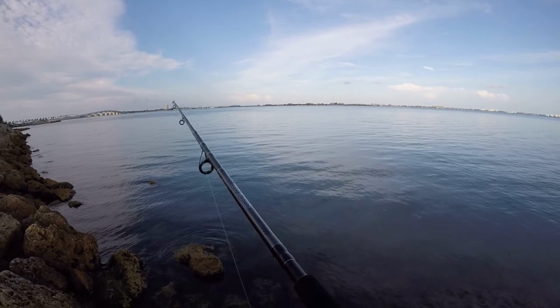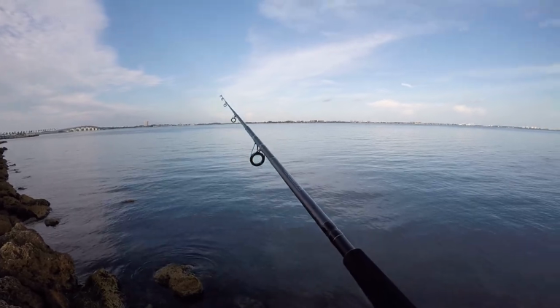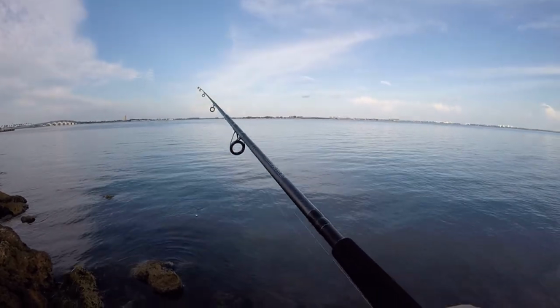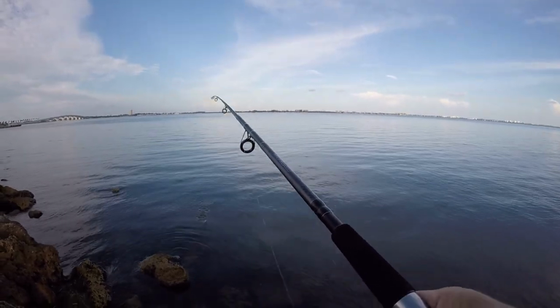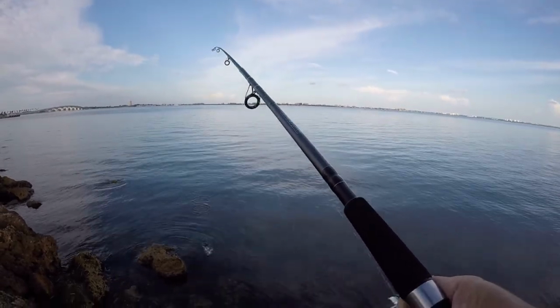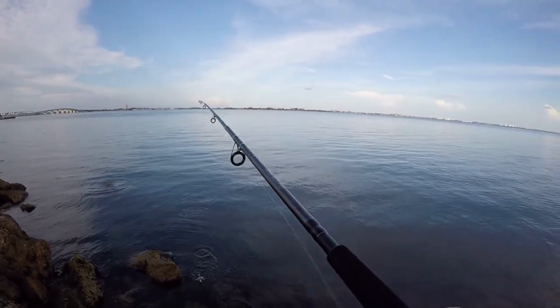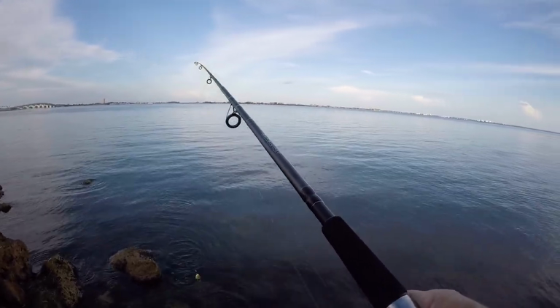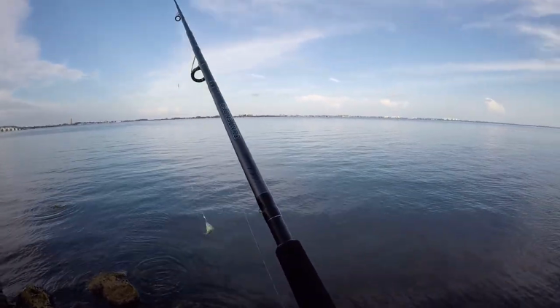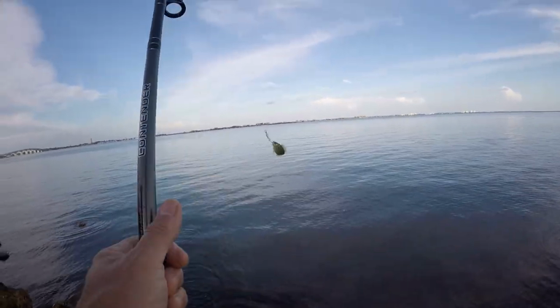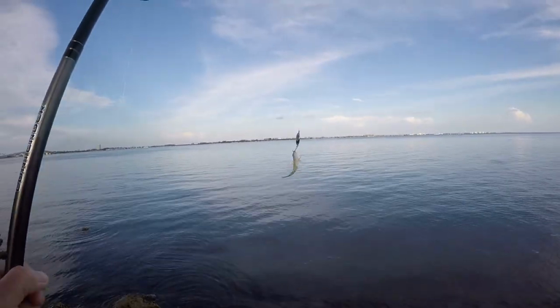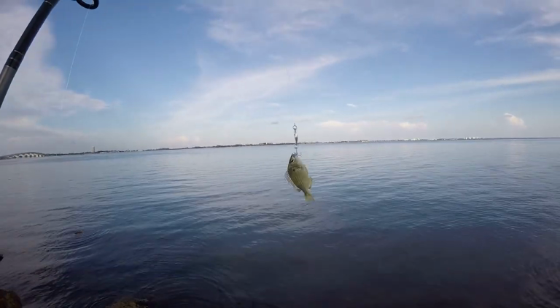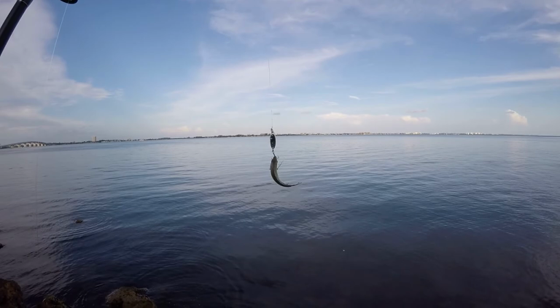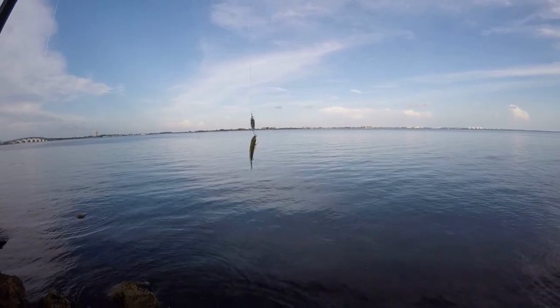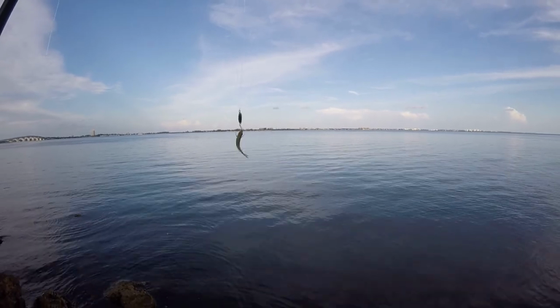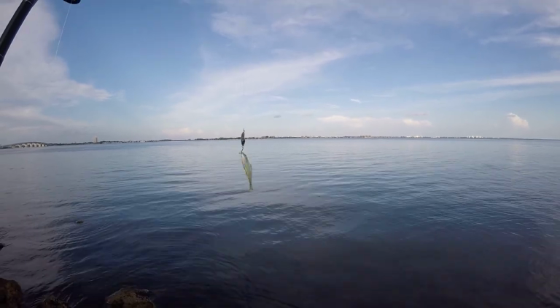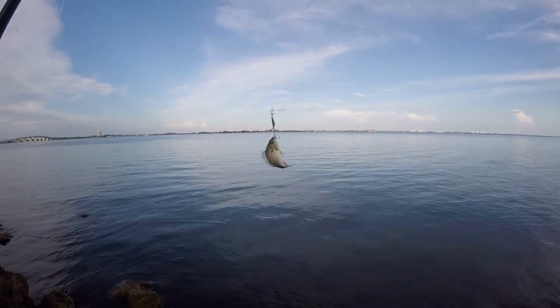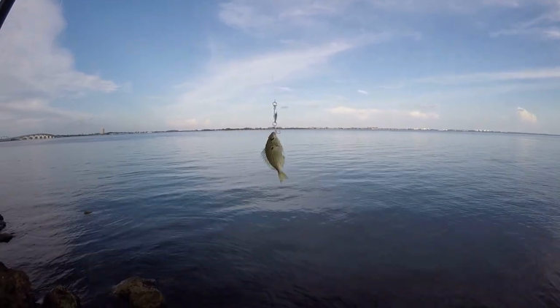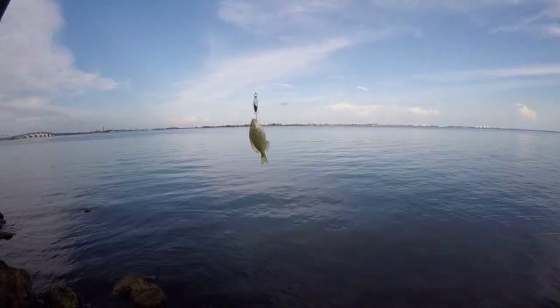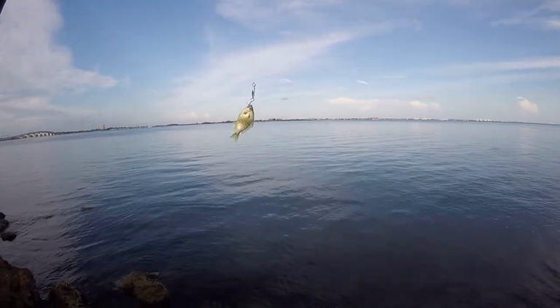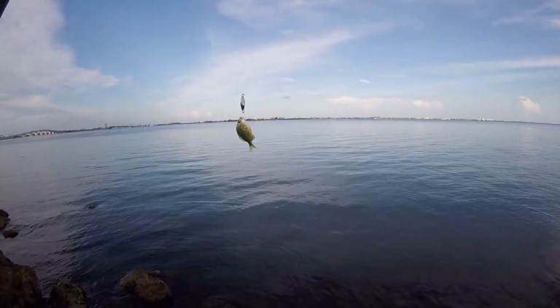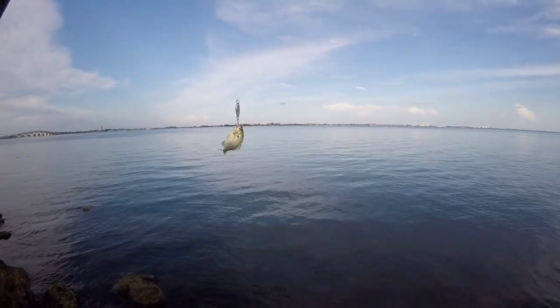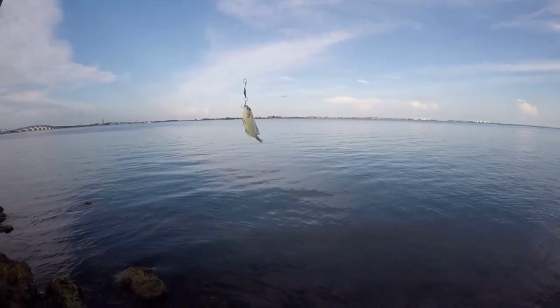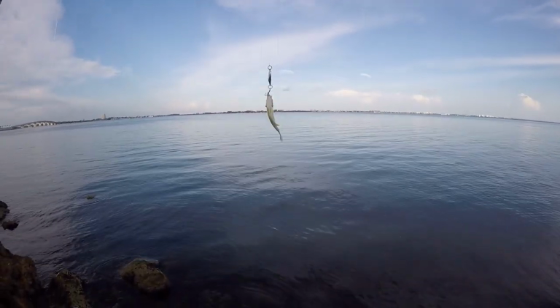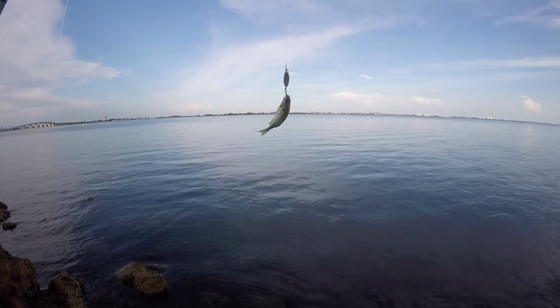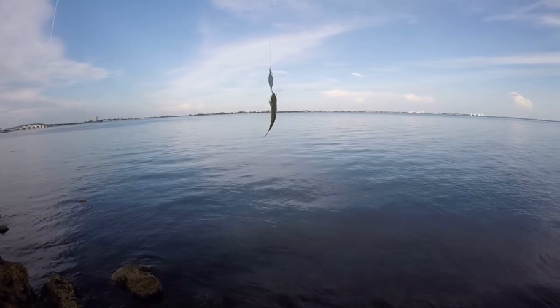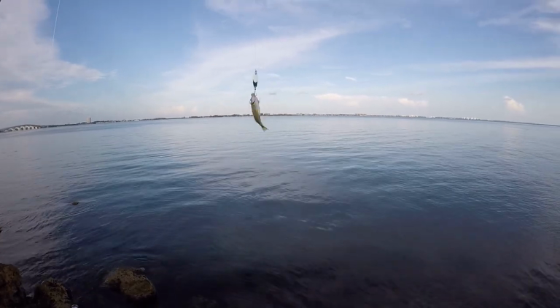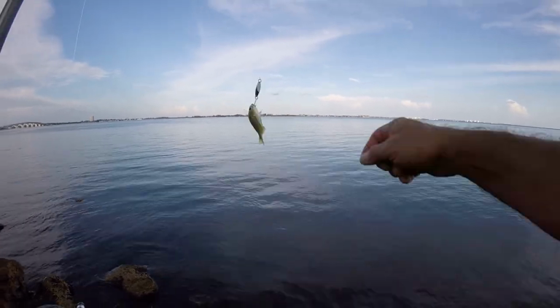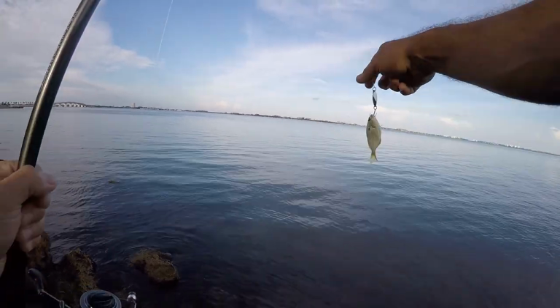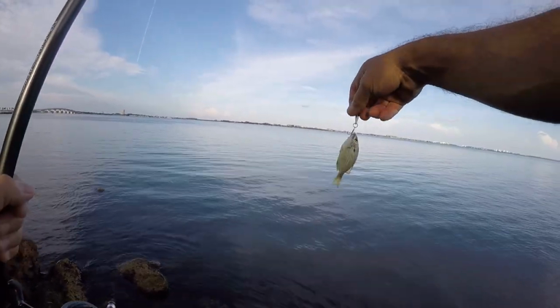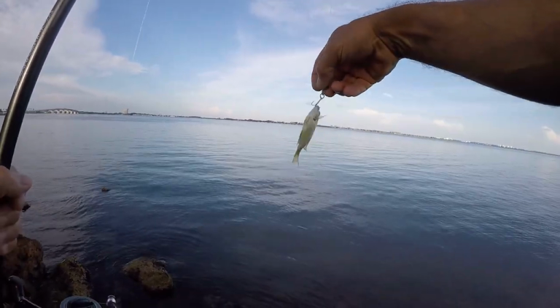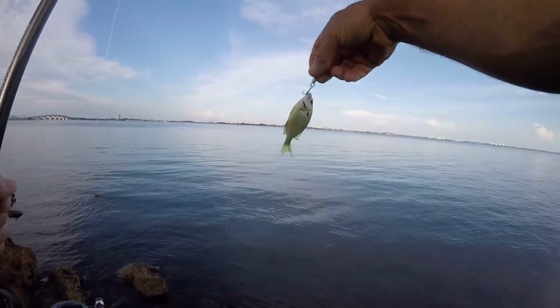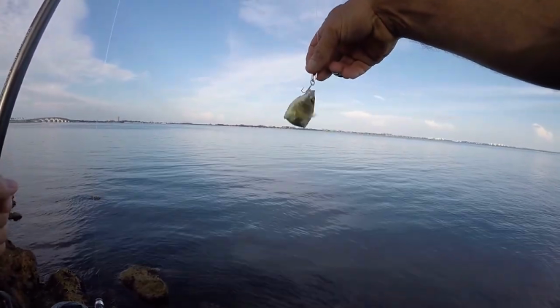Oh my gosh, would you believe that? Look at this — another pinfish on the small spoon. I'm killing it today. Hey, I'll take what I can get.